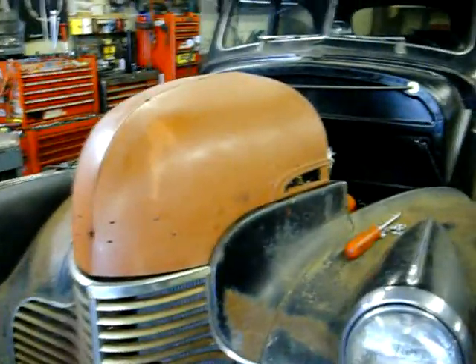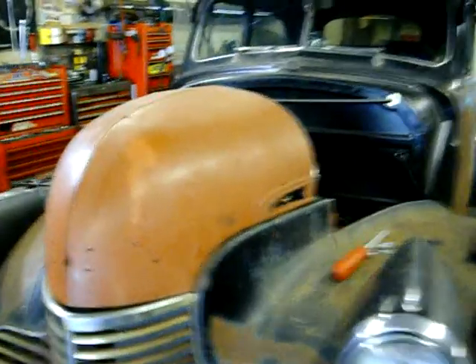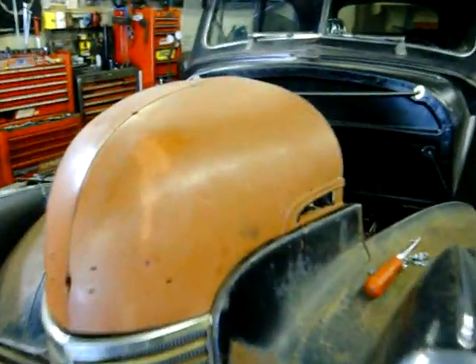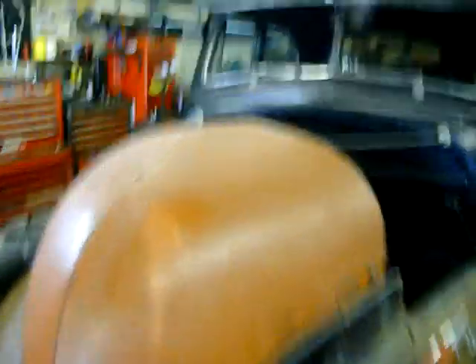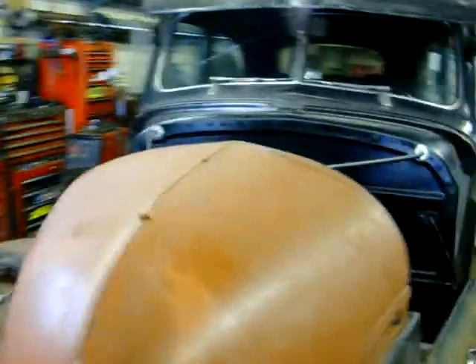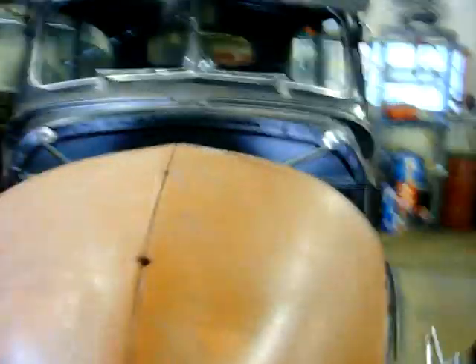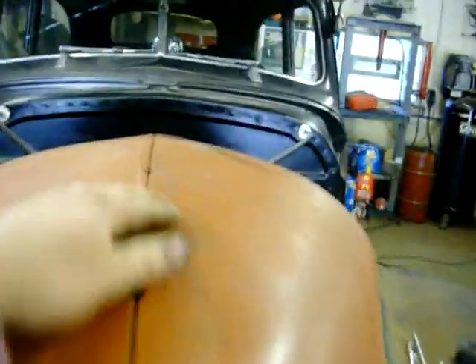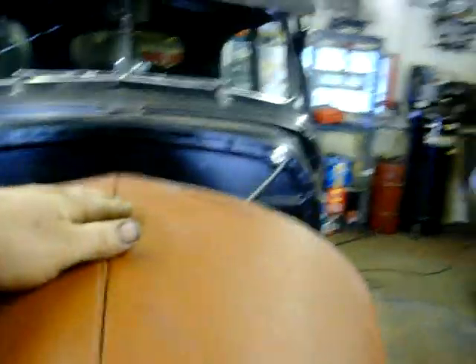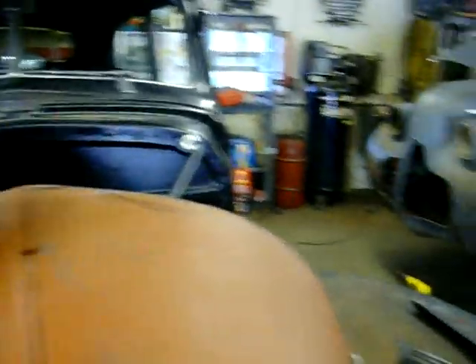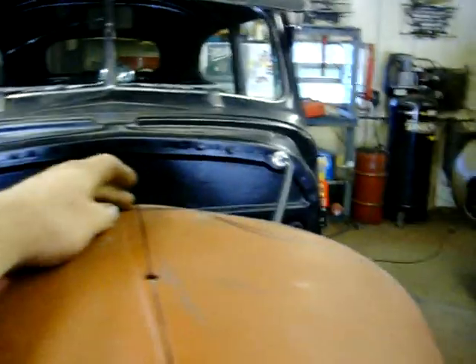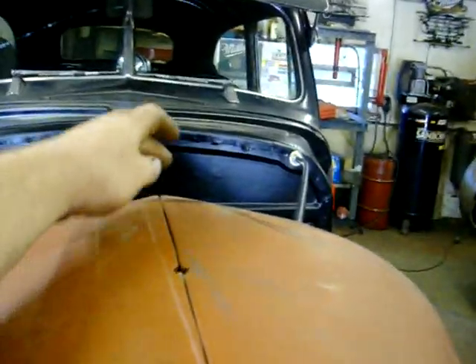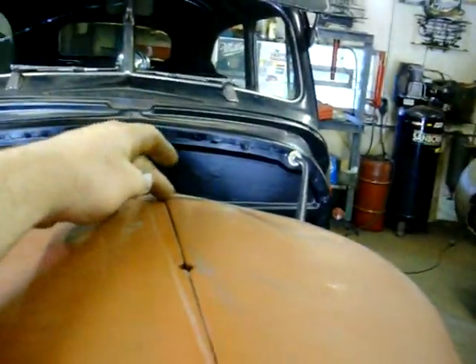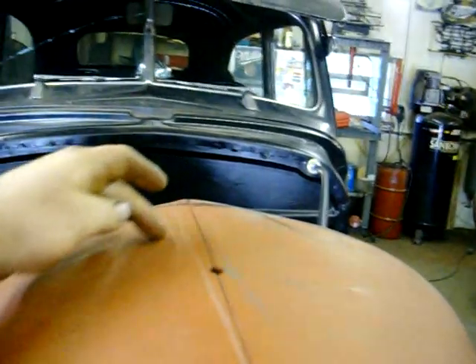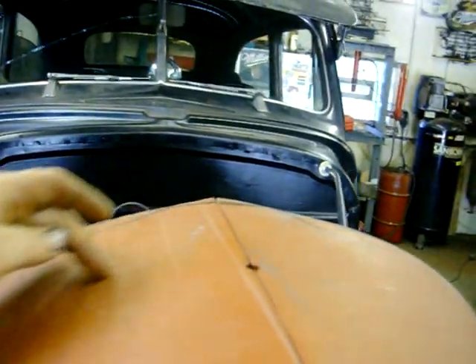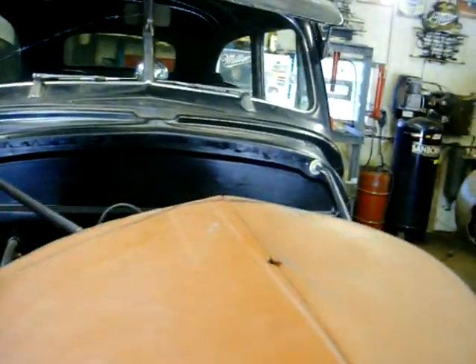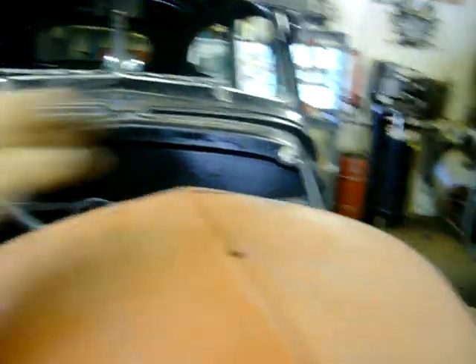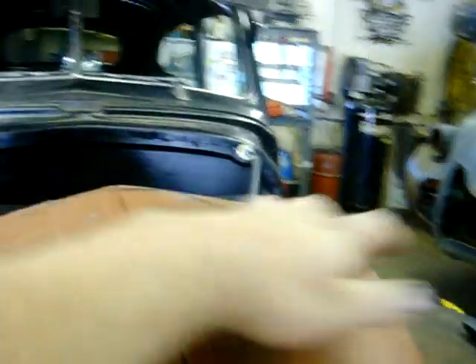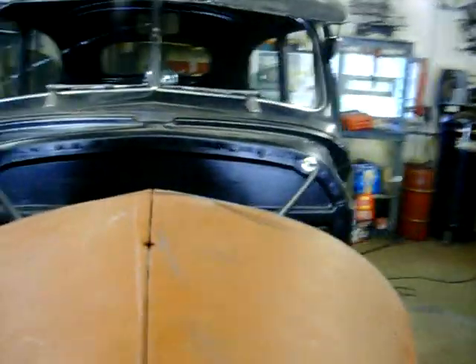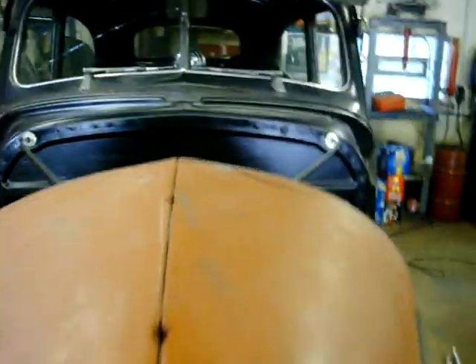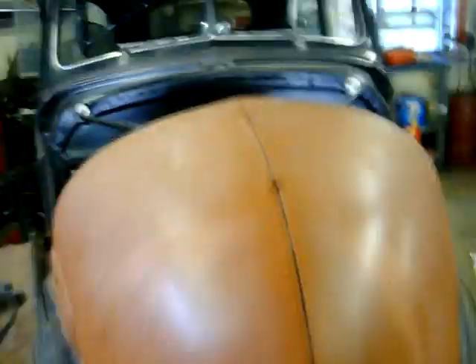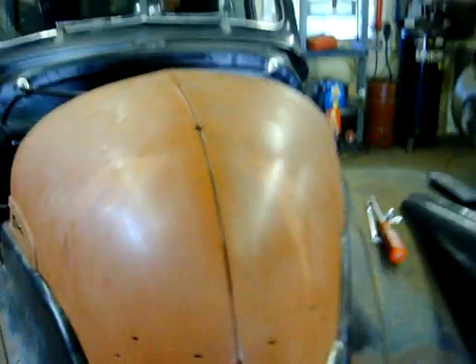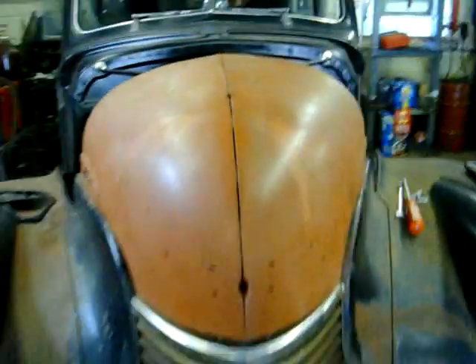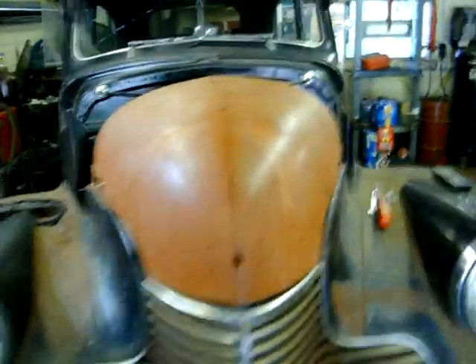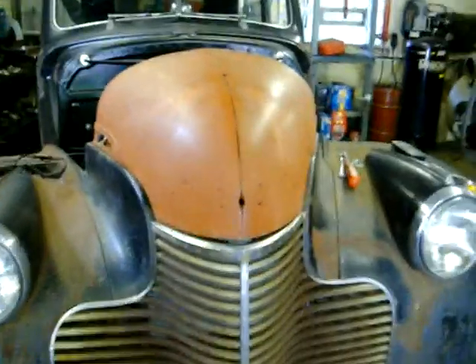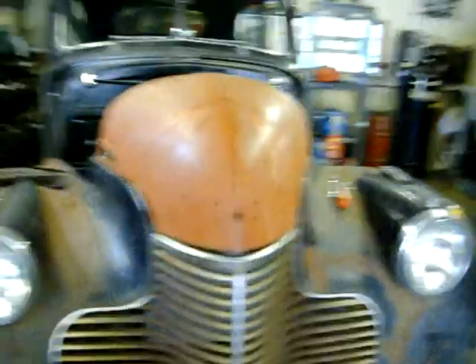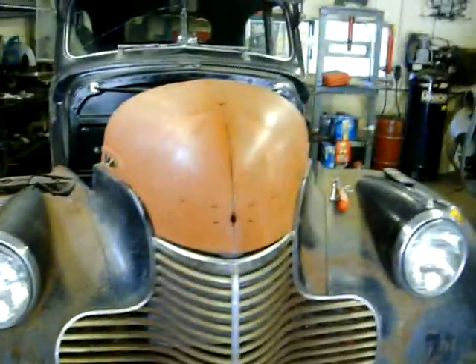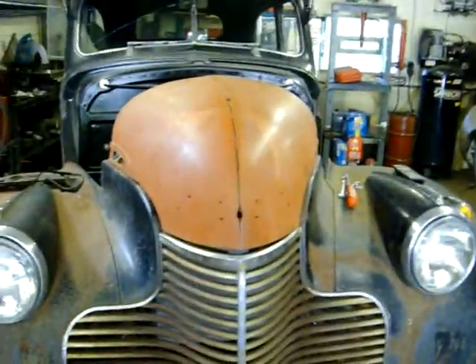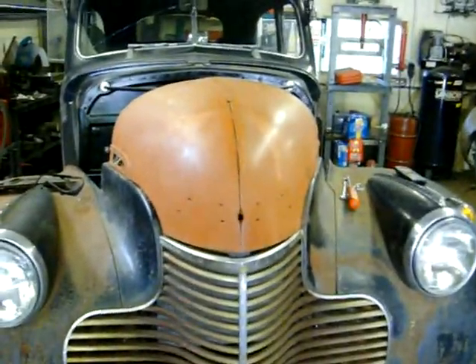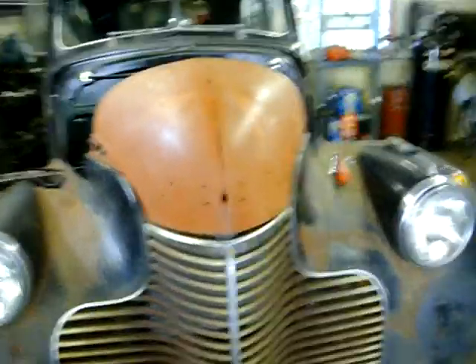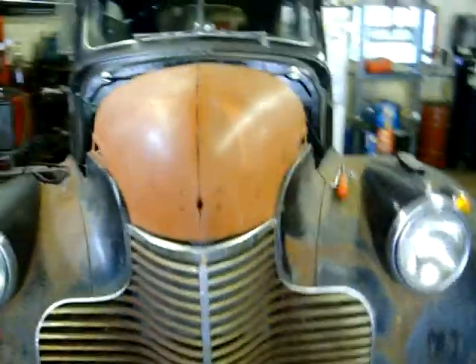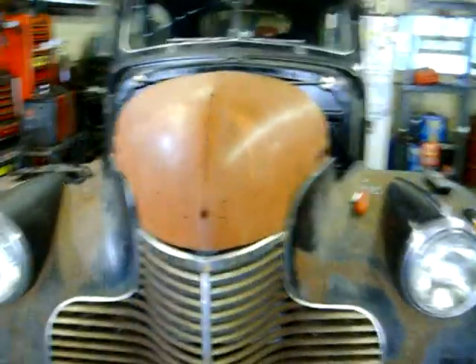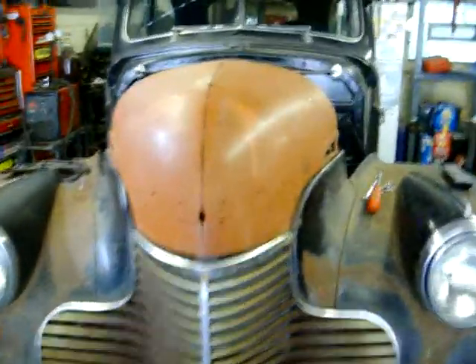I might weld up the seam, get rid of that. One of my friends said I should scallop it a little bit more, give it more of an effect to it. It's a whole bunch of ideas and I'm putting it all to good use. Thanks again for all the comments.